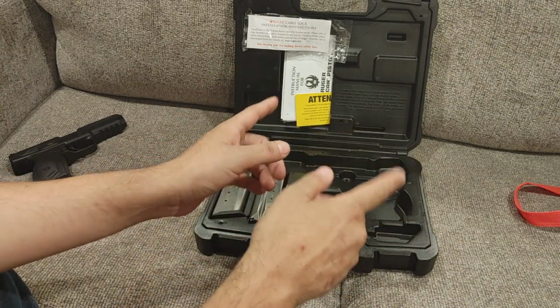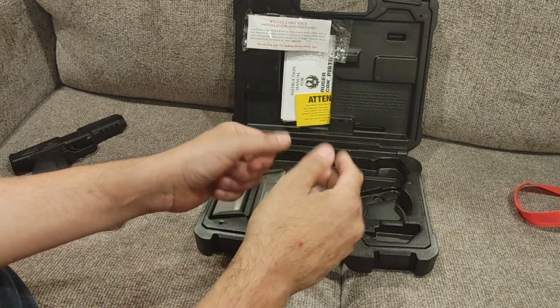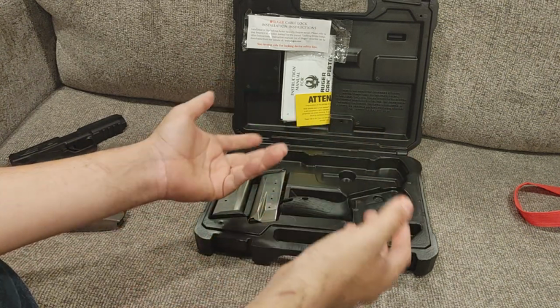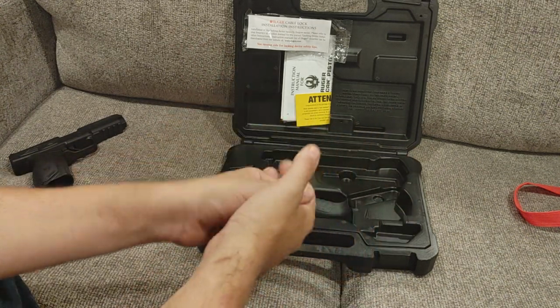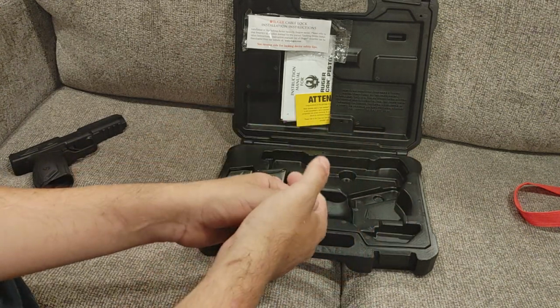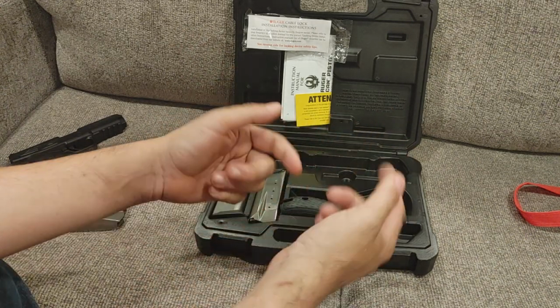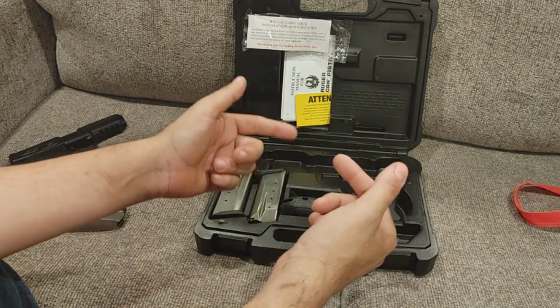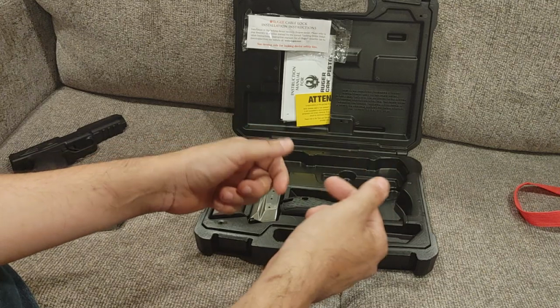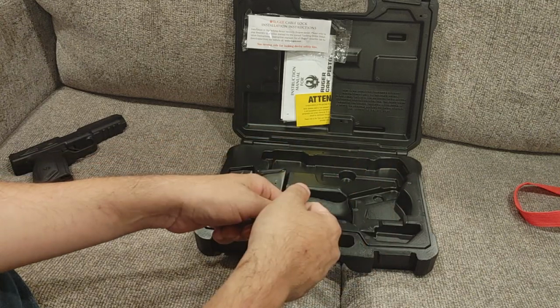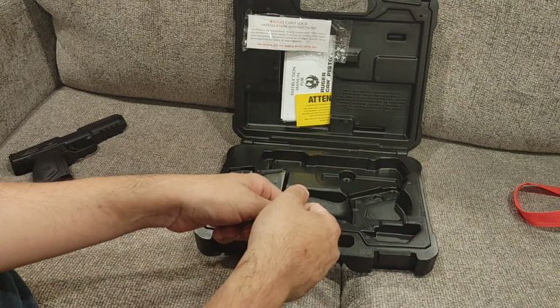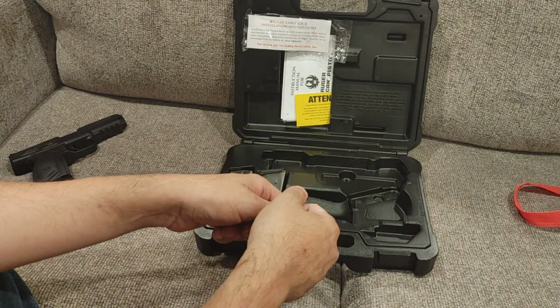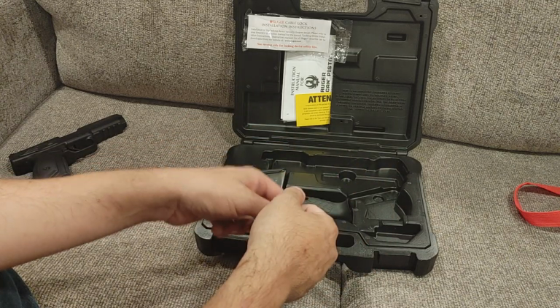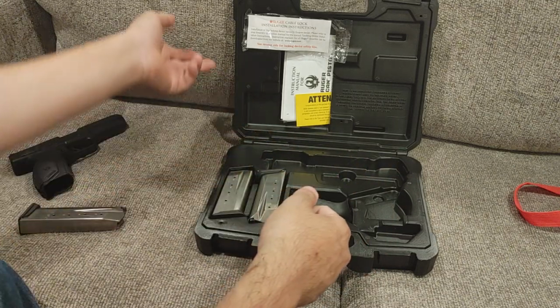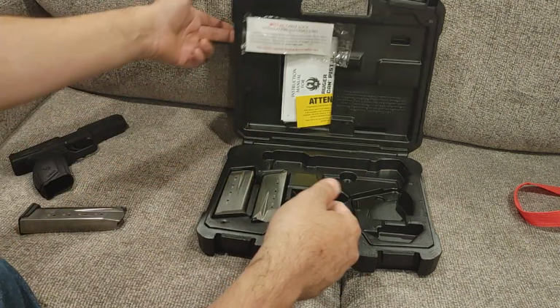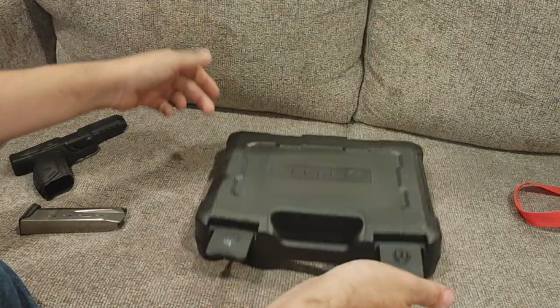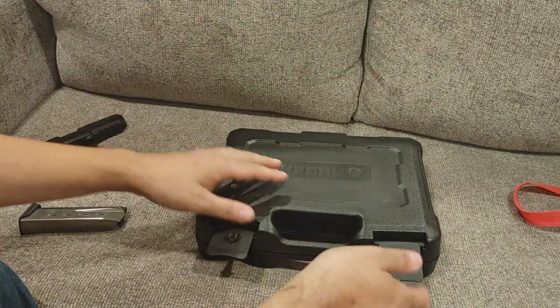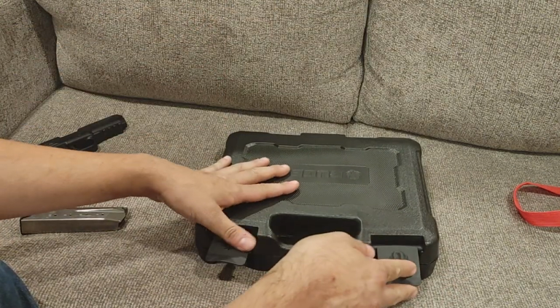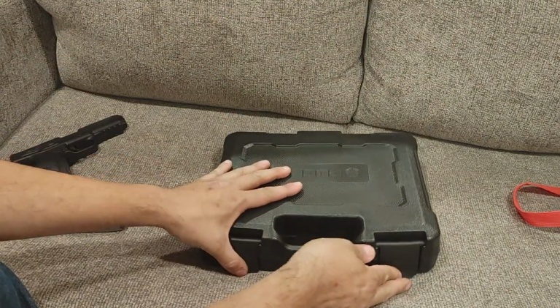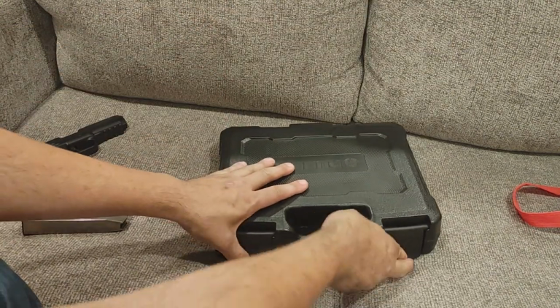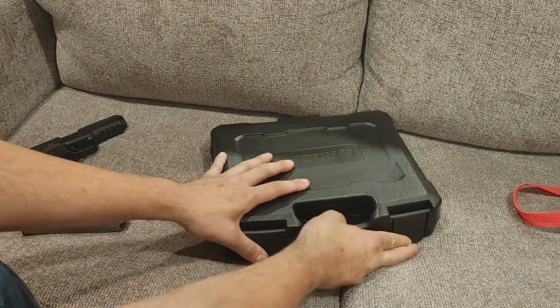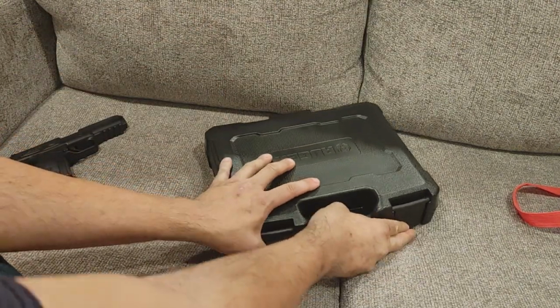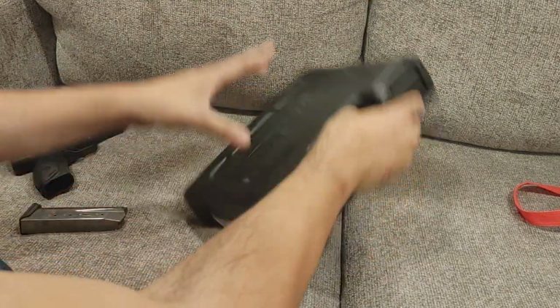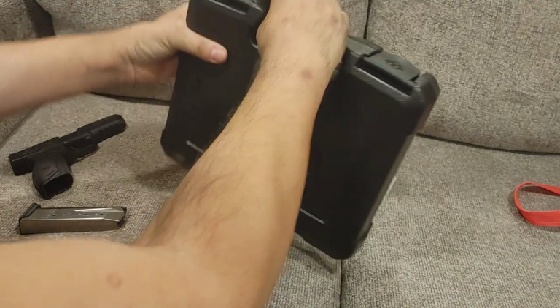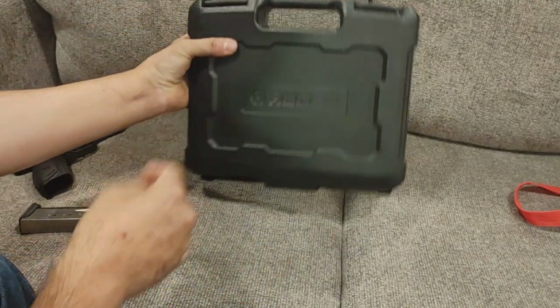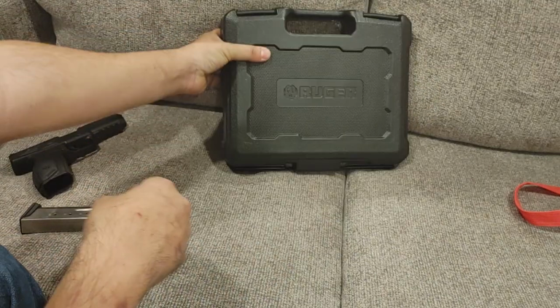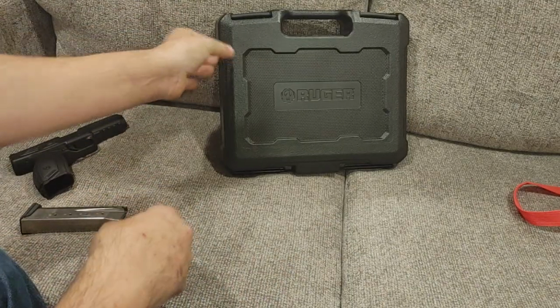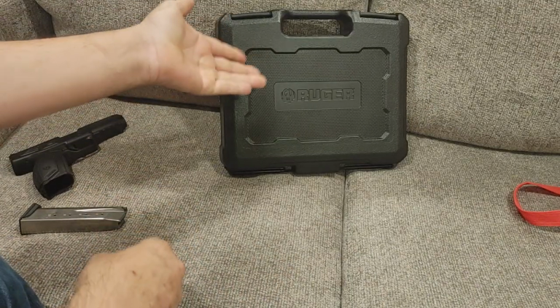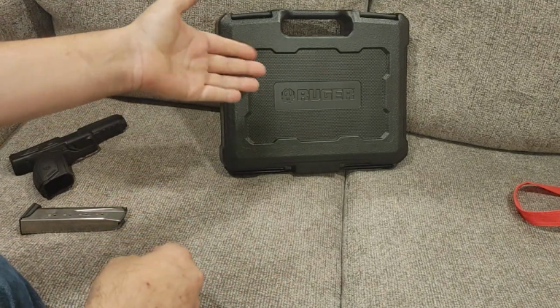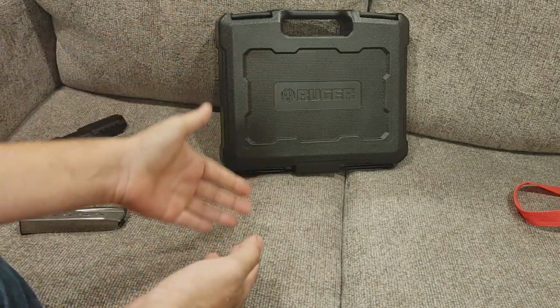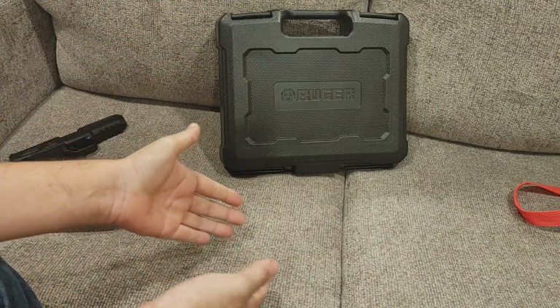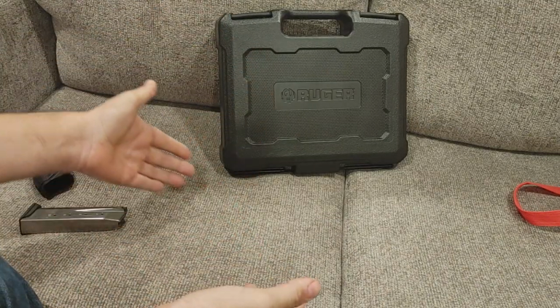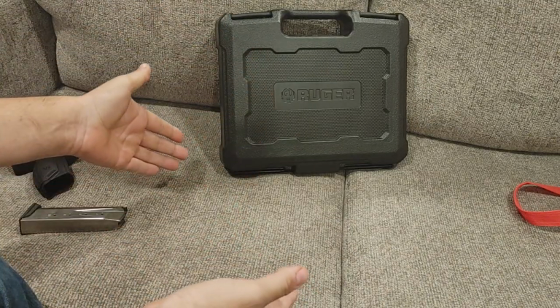Also, I'm still getting over COVID so if my breathing is a little interrupted you'll know why. Let's go ahead and close that back up — because you didn't come here to look at that, you came here to look at the gun.